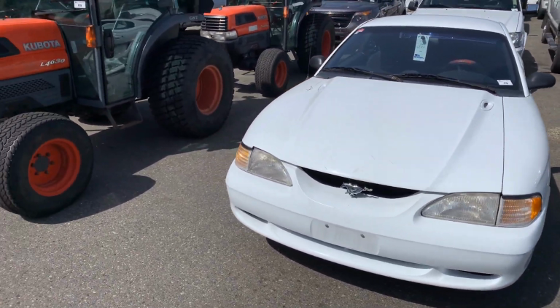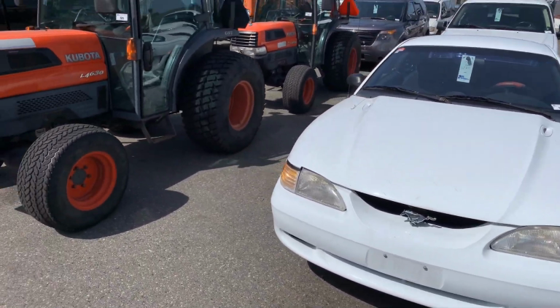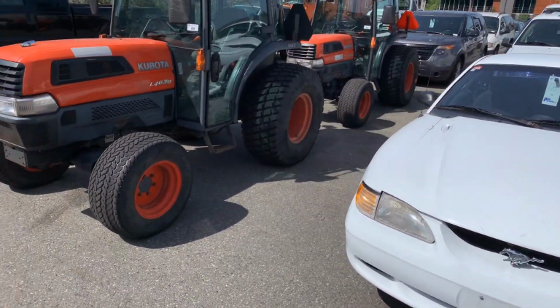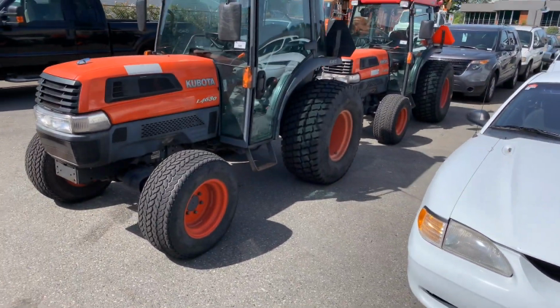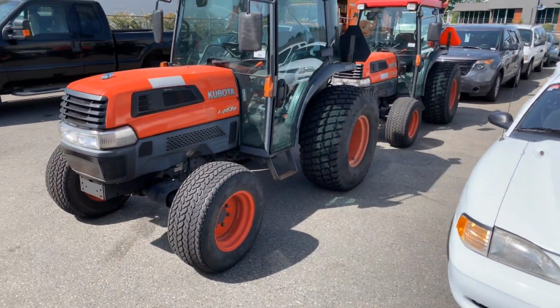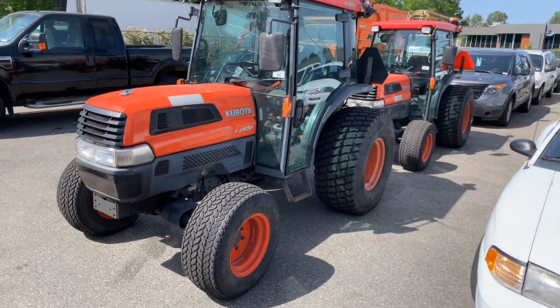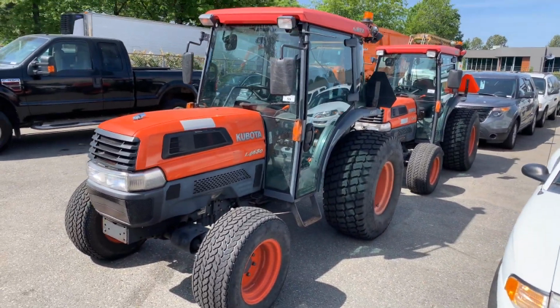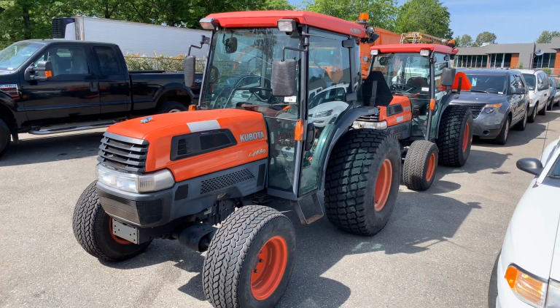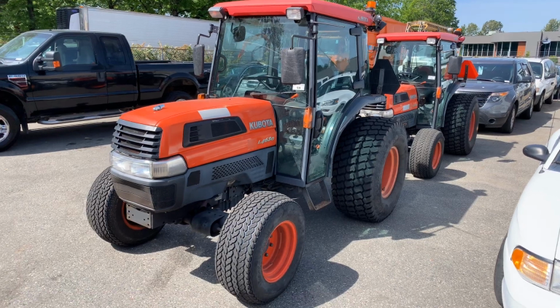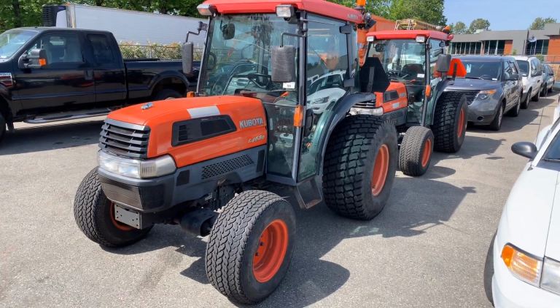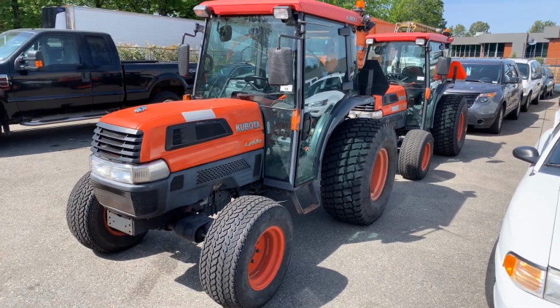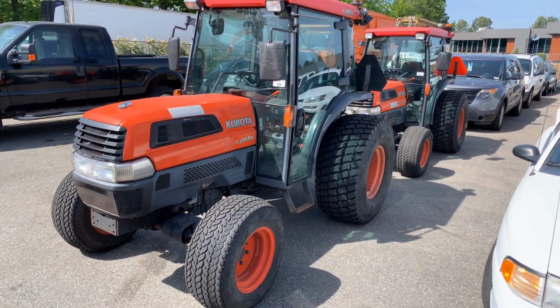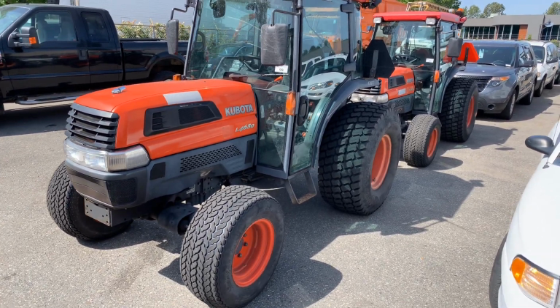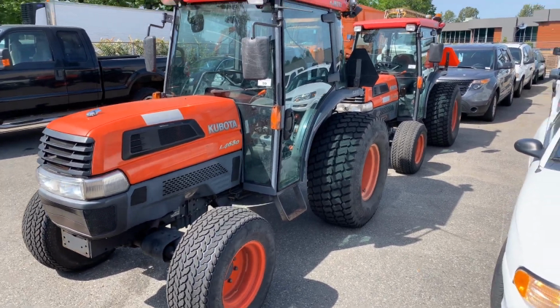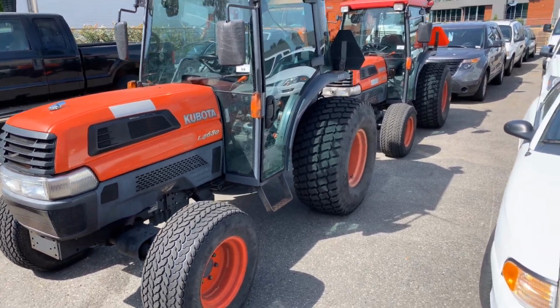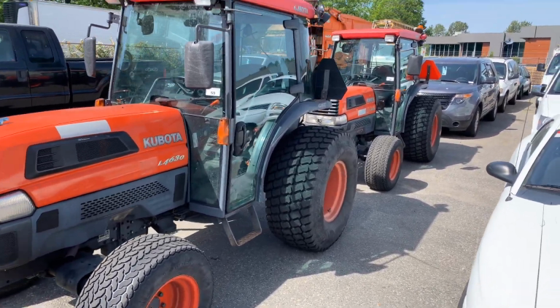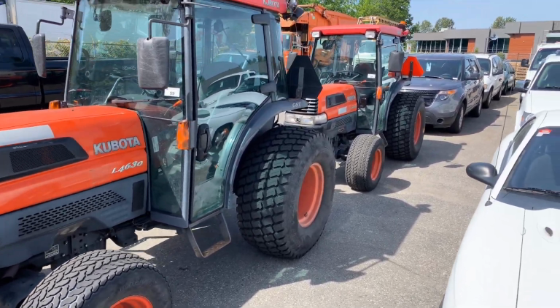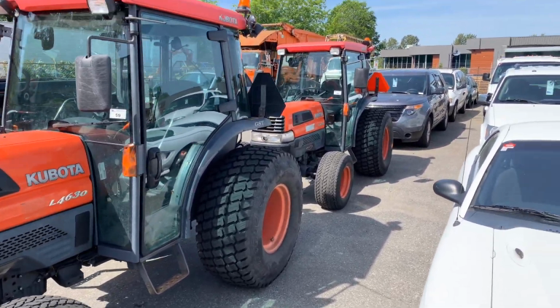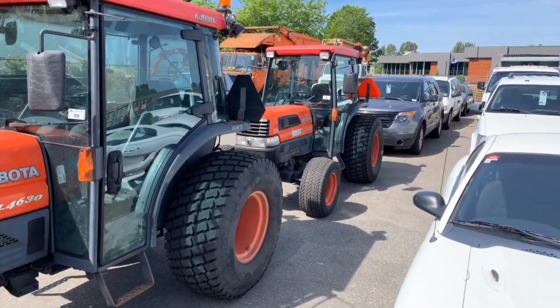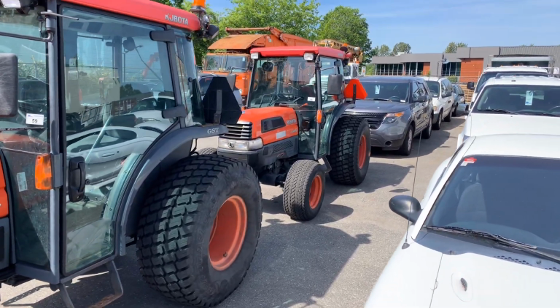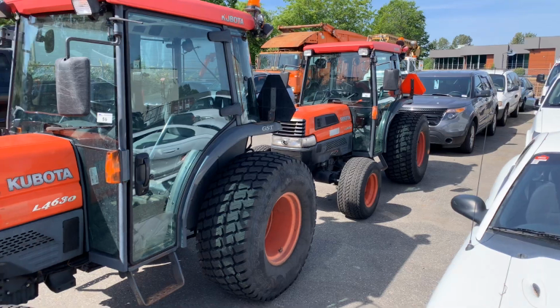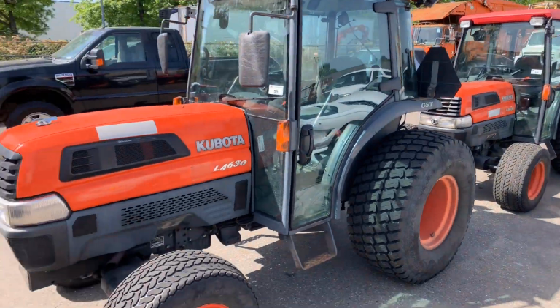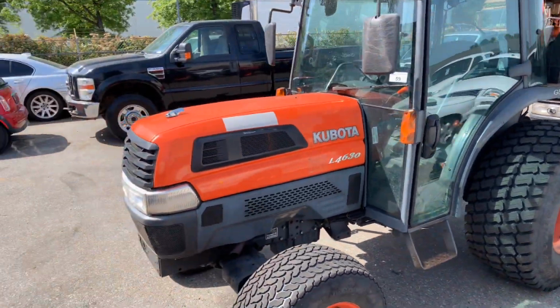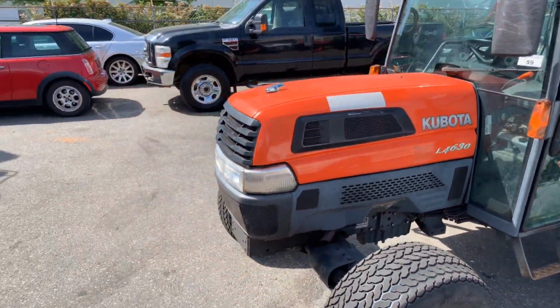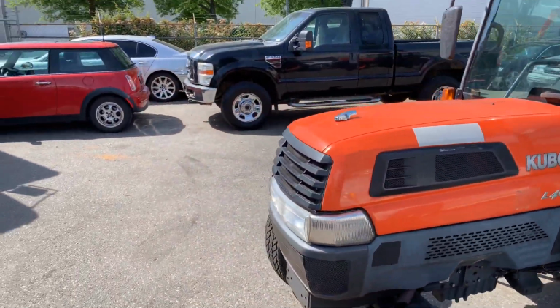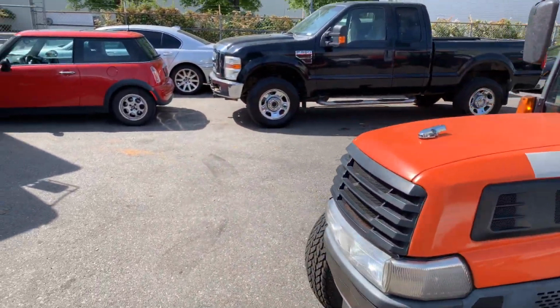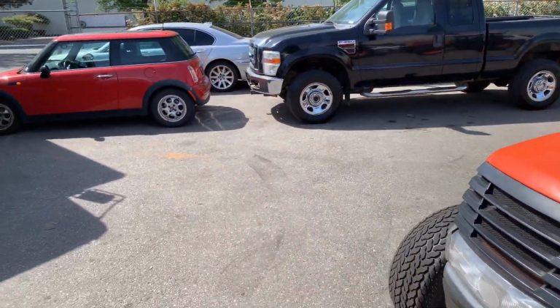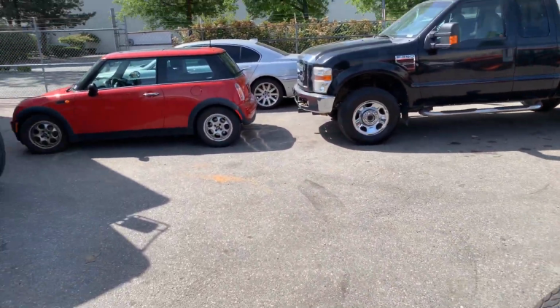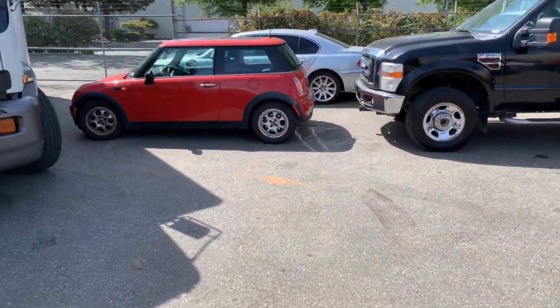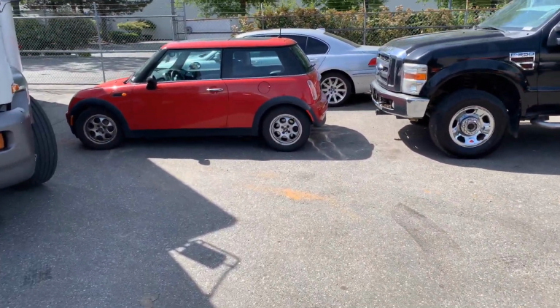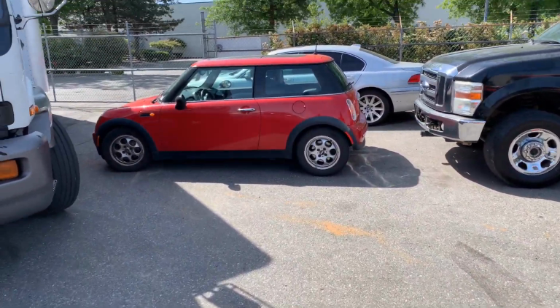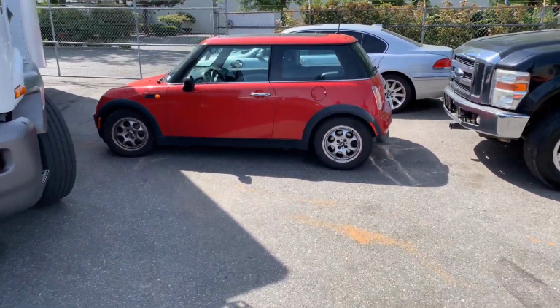Here are some Kubota L4630s — a little over nine thousand hours on both these units, they seem to run very nice. And we've got this little Mini — look at that beauty right there.